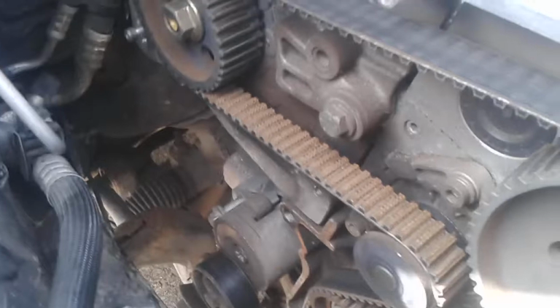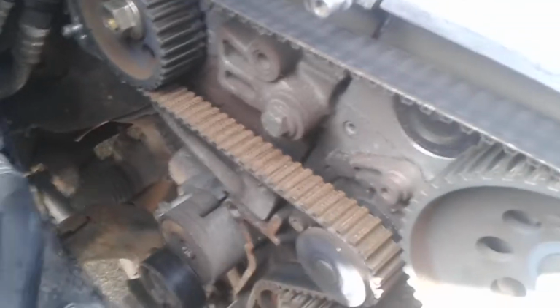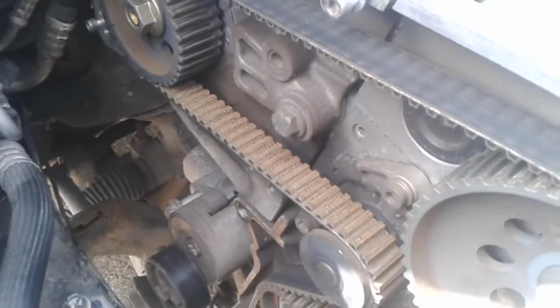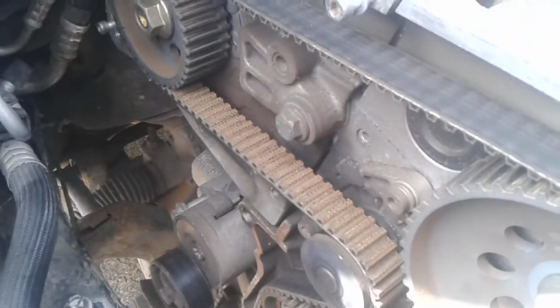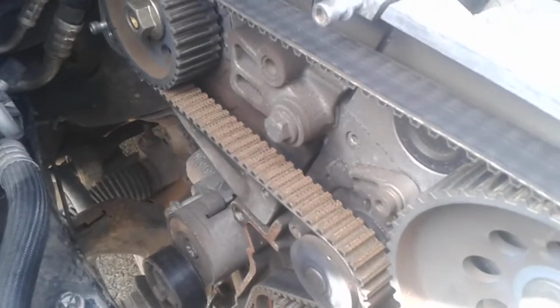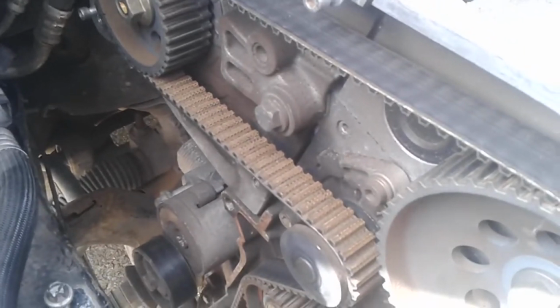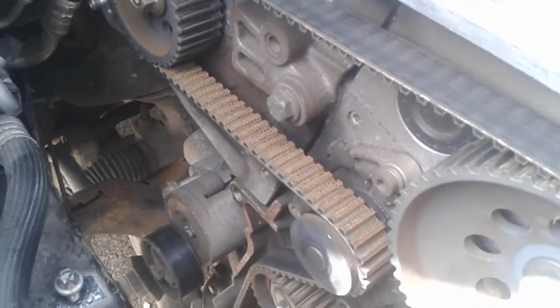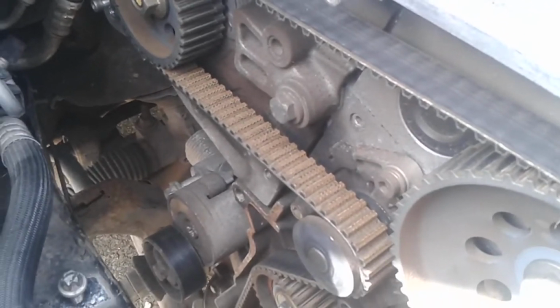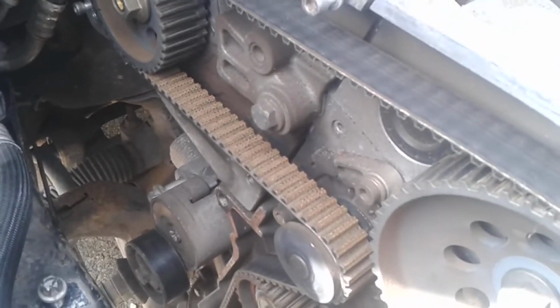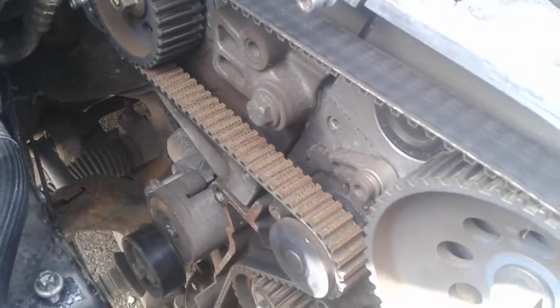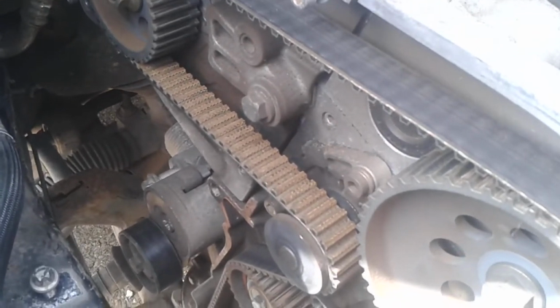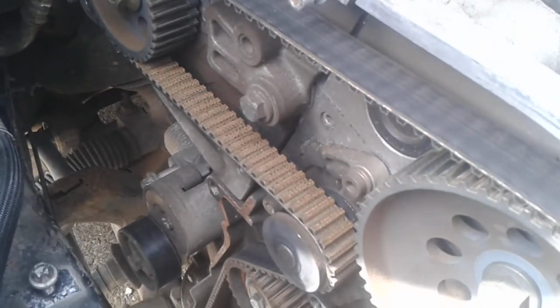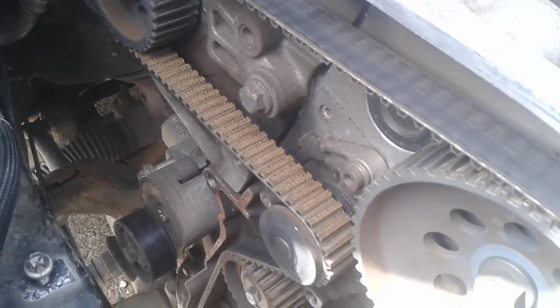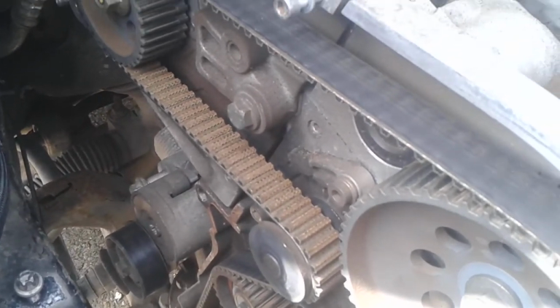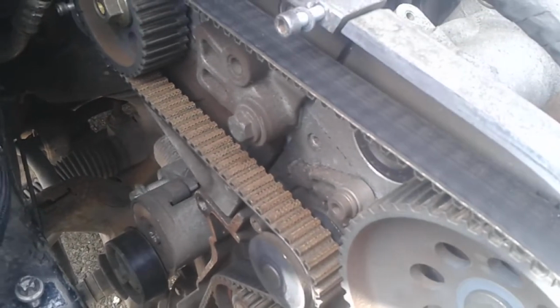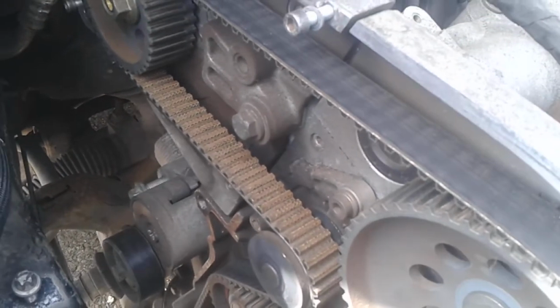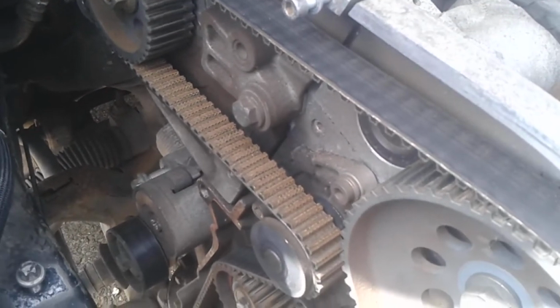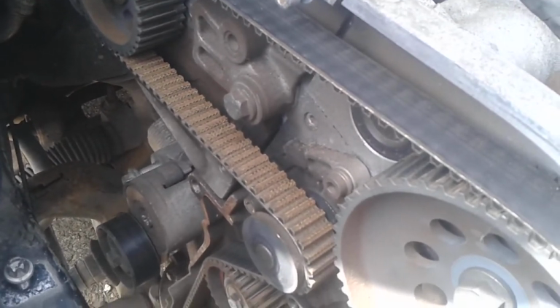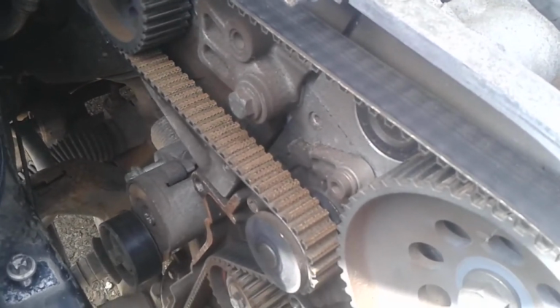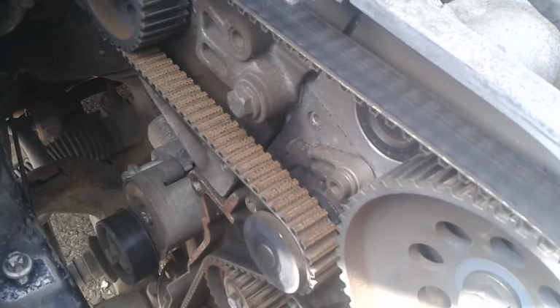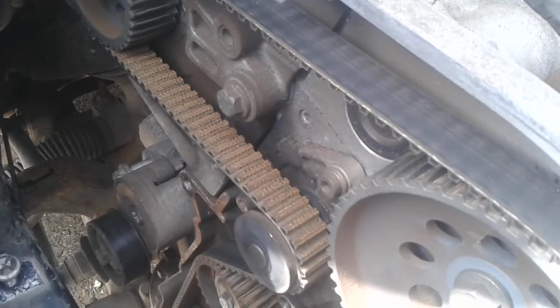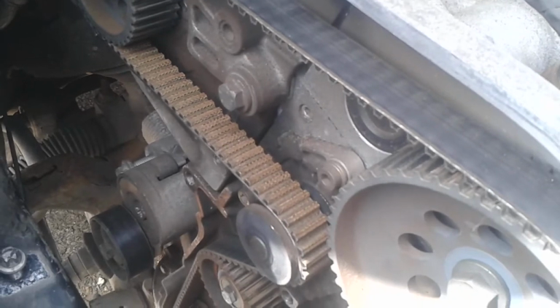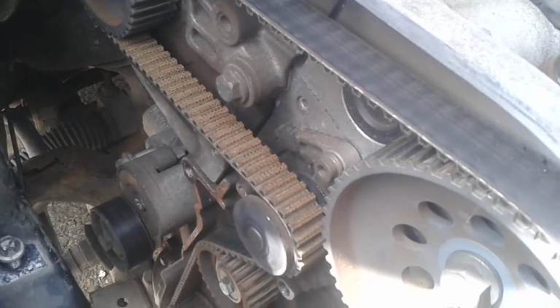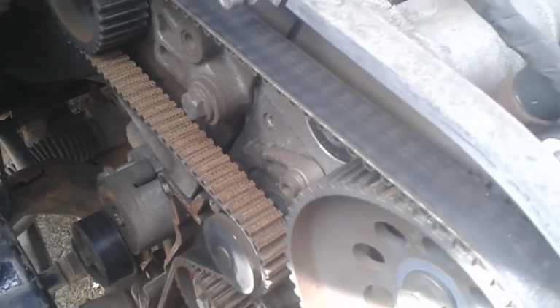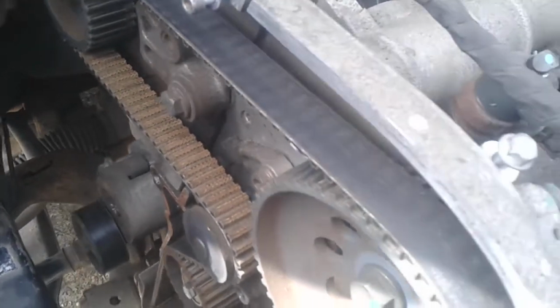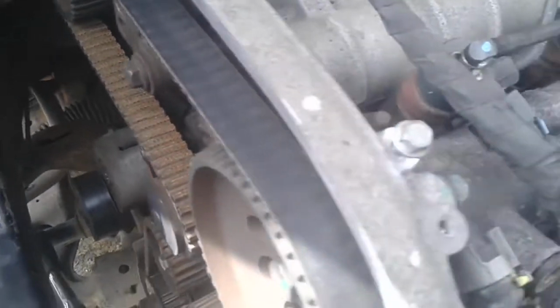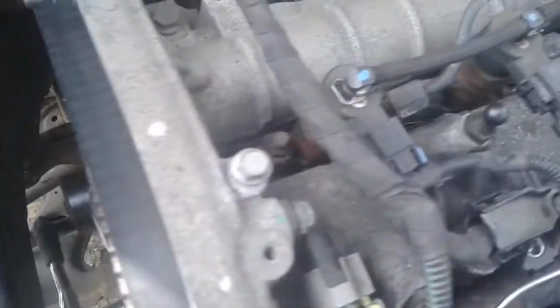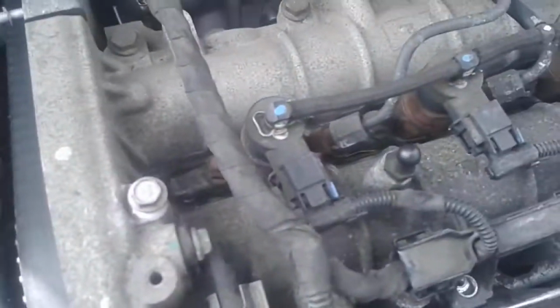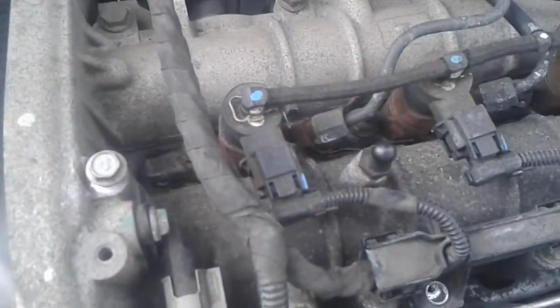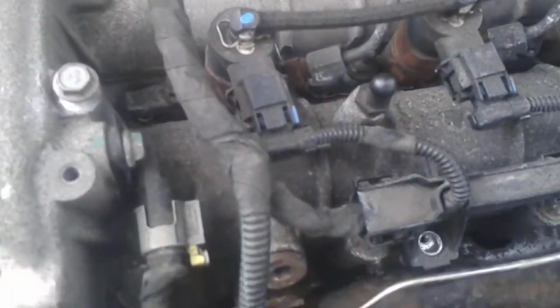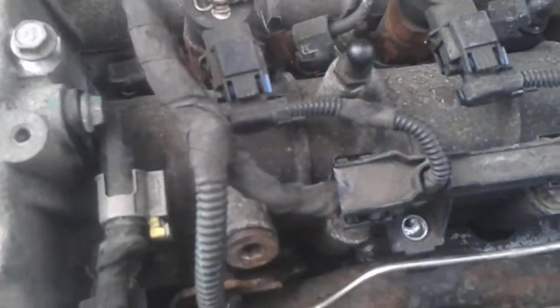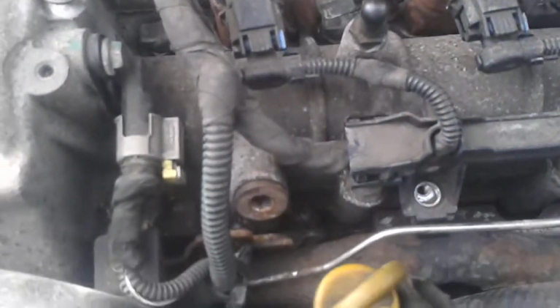I'm changing the cambelt on my Vauxhall, so I've got to get the piston 1 to top dead centre using the right locking devices.